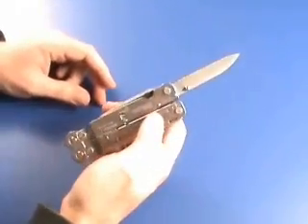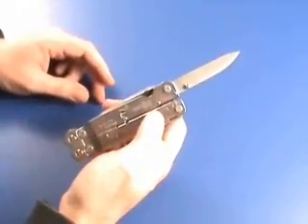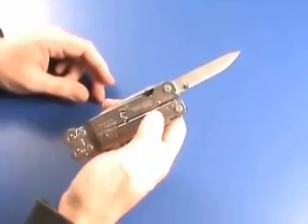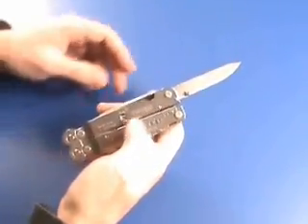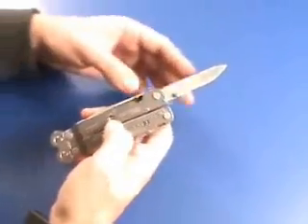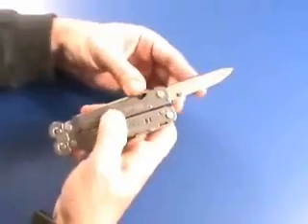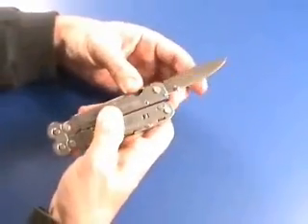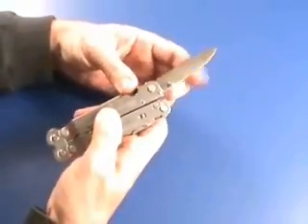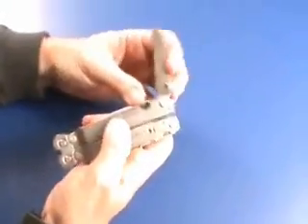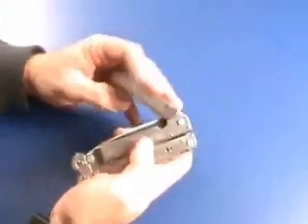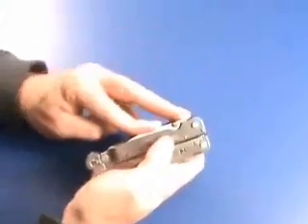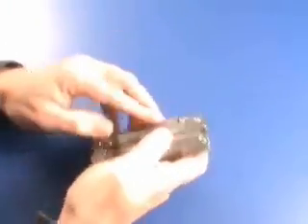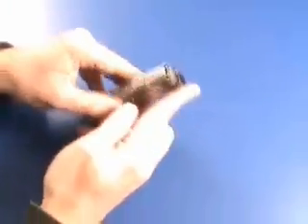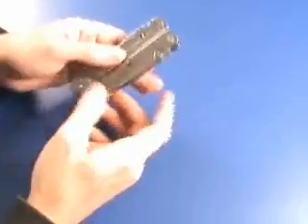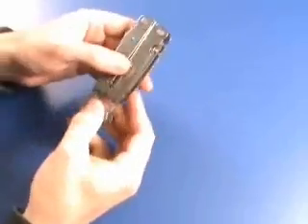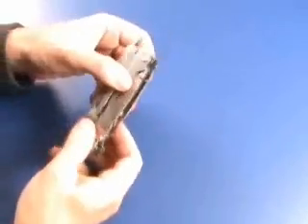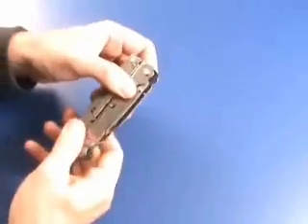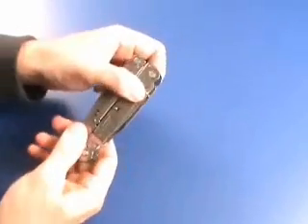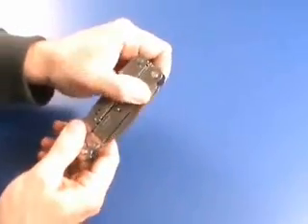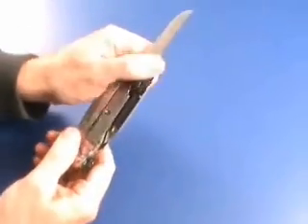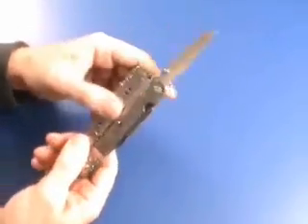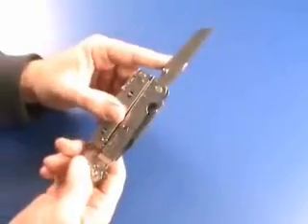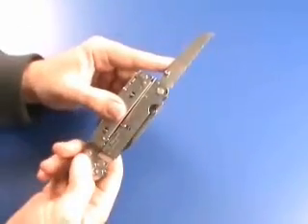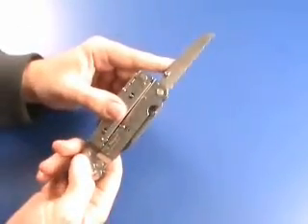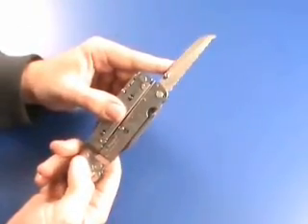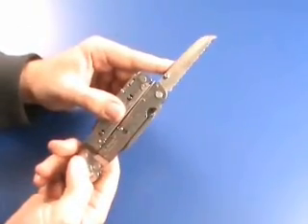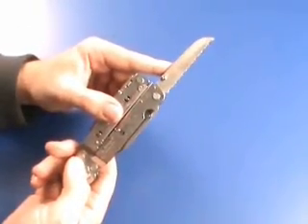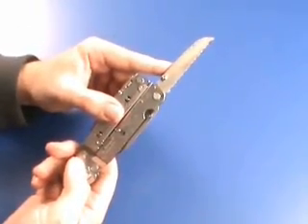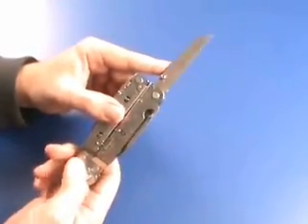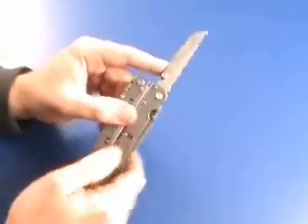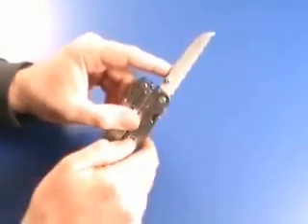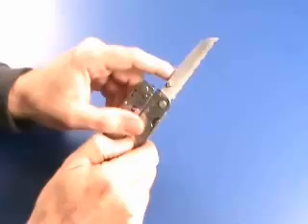You can see both blades are spring-assisted. They easily open up with a flick of a thumb. Here's one on the back side — one has a straight edge, and then this one has the serrated edge.